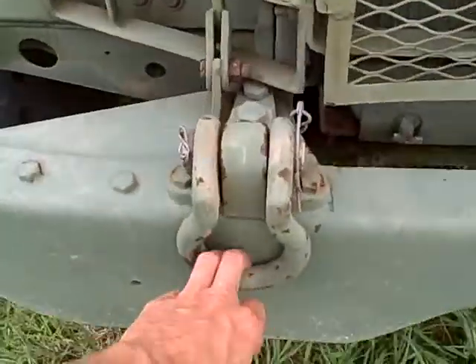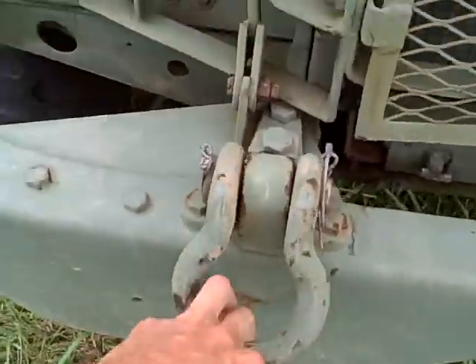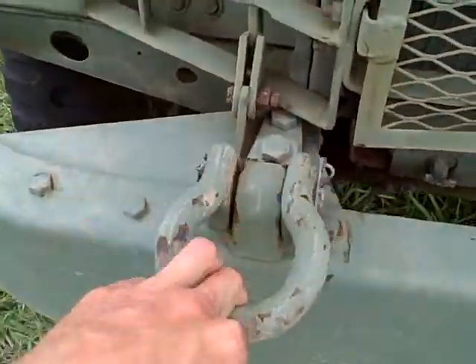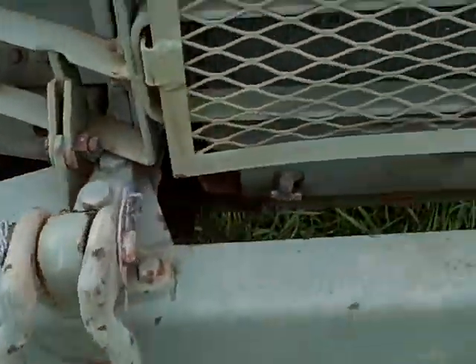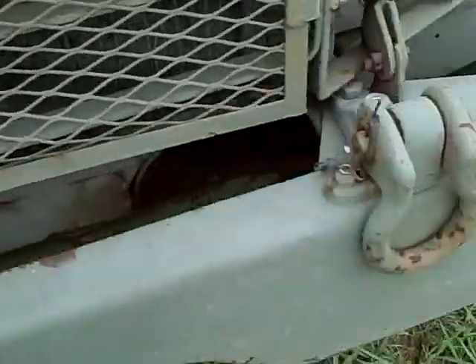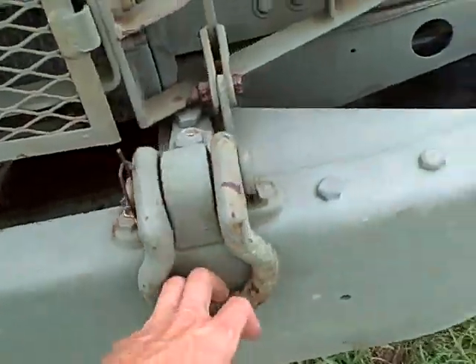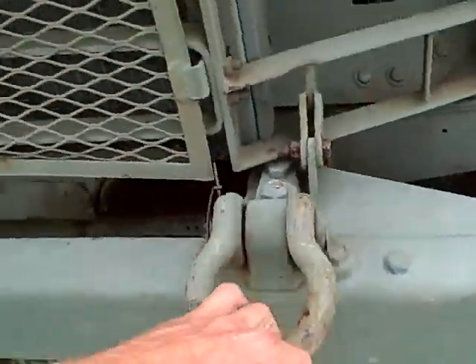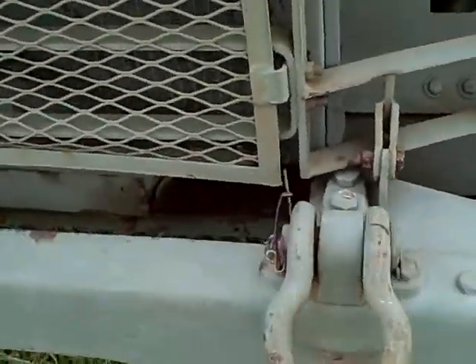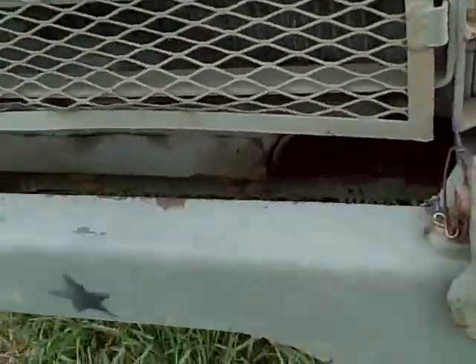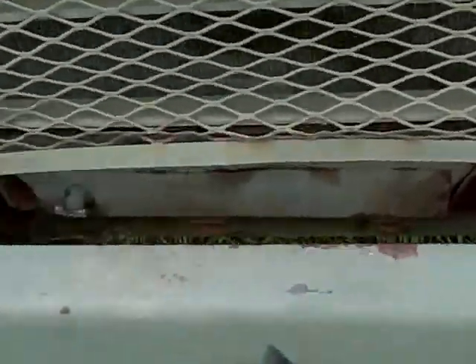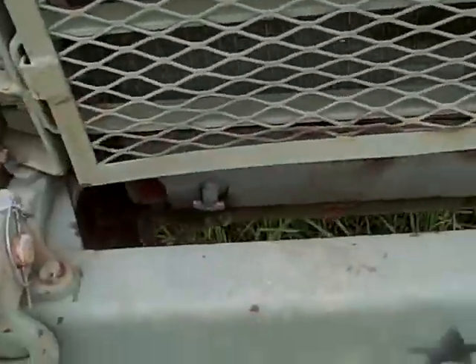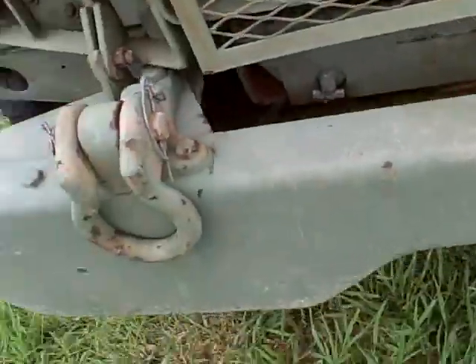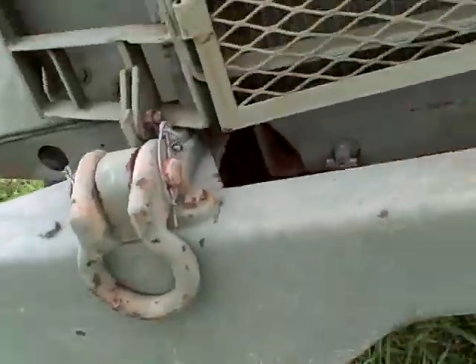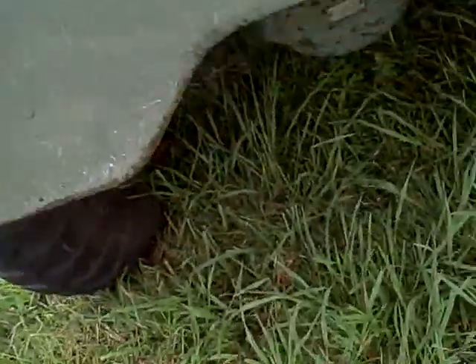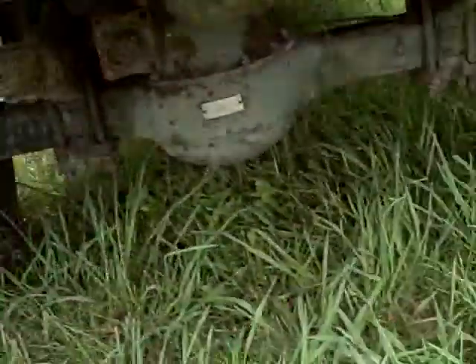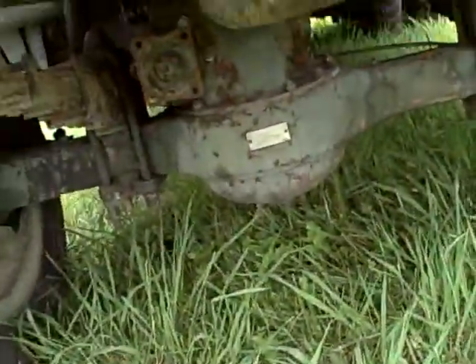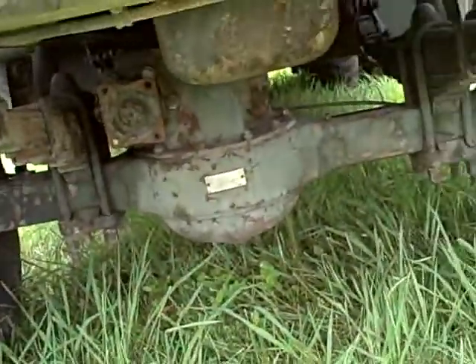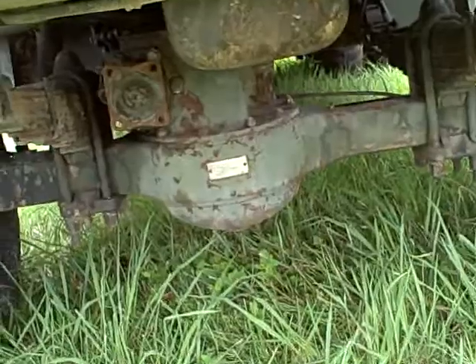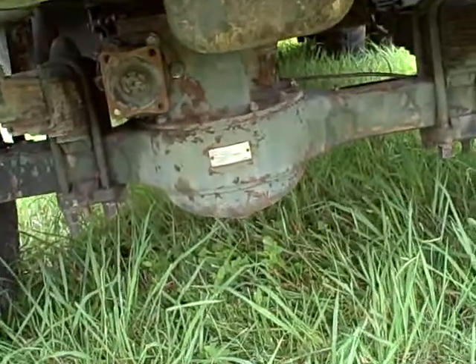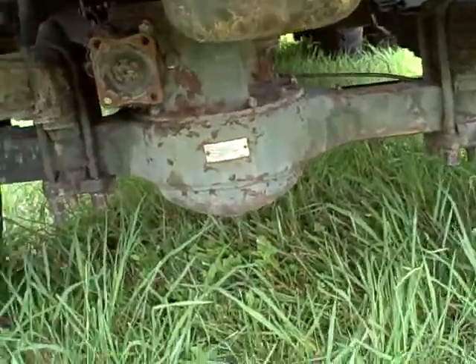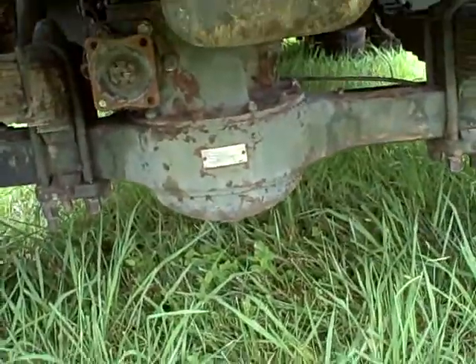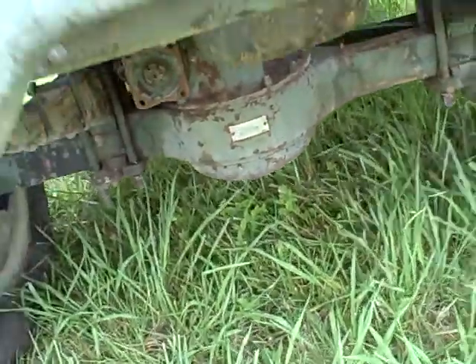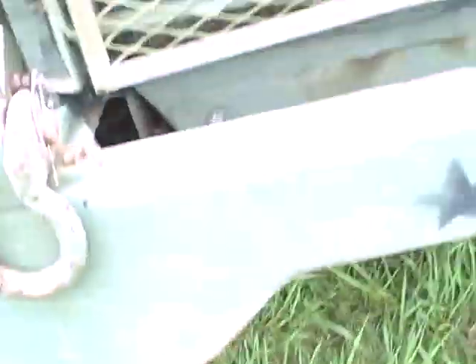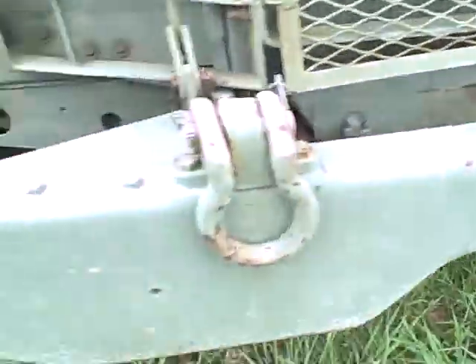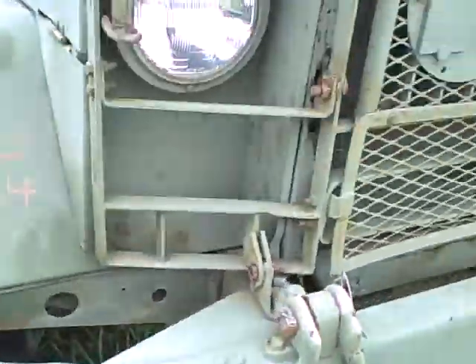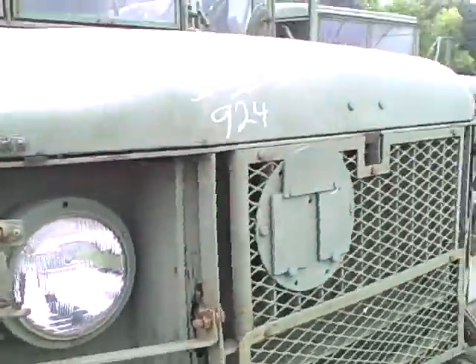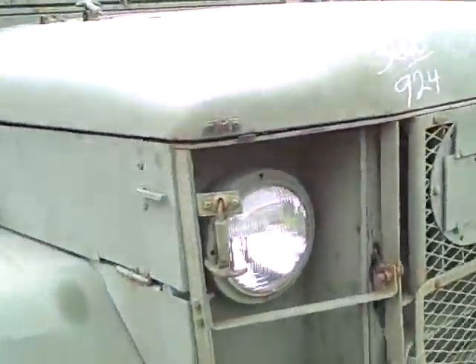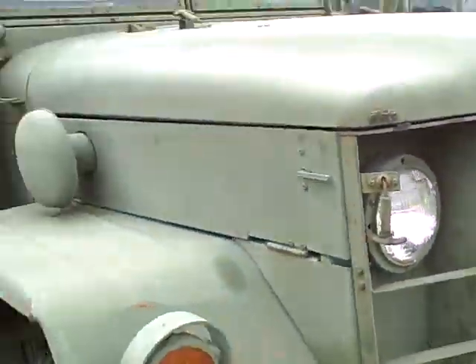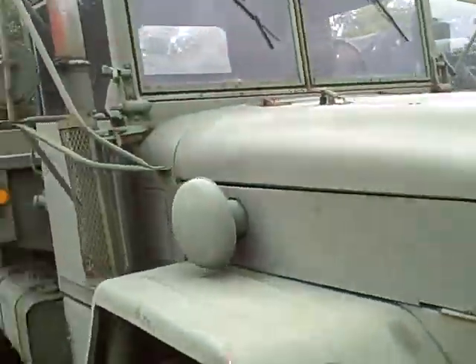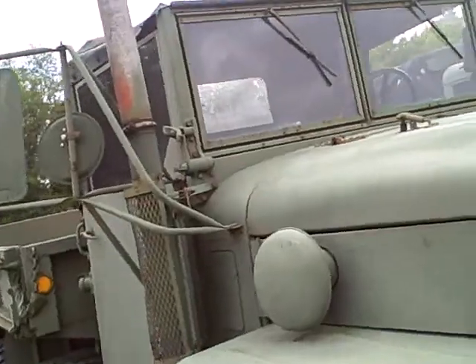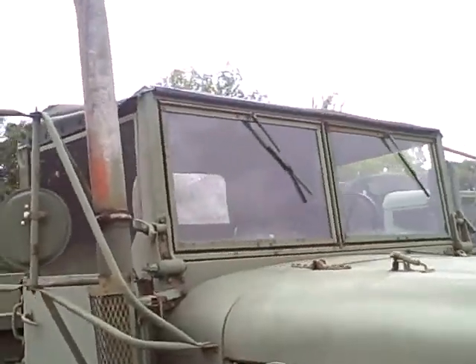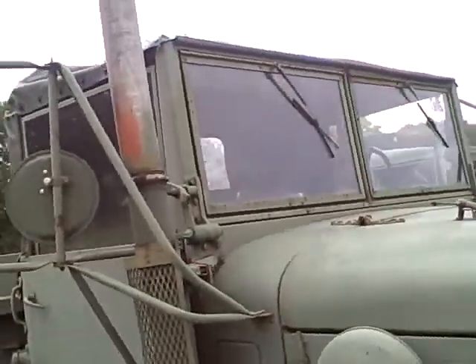It's got shackles here in case you get stuck or anything — you can pull yourself out. It's got six-wheel drive and a rock-wheel drivetrain all the way around. The headlights work. Everything on the truck works.